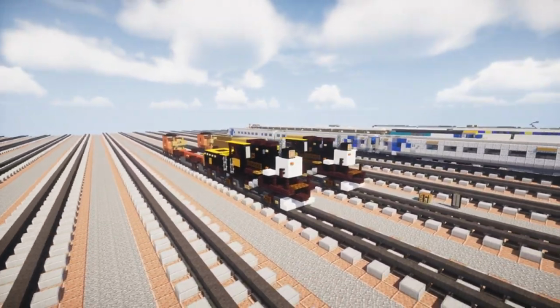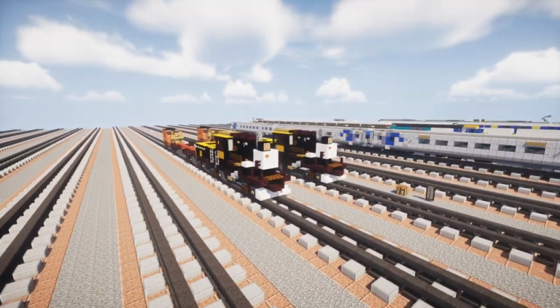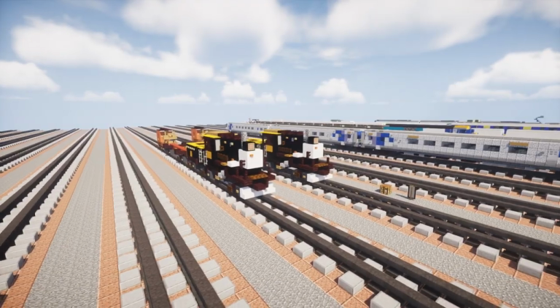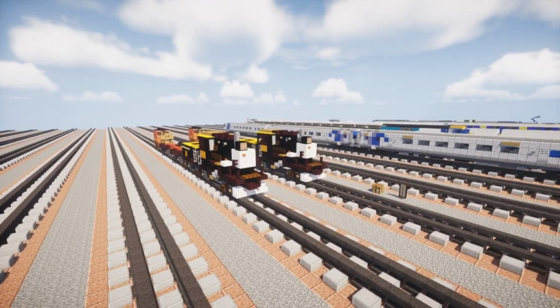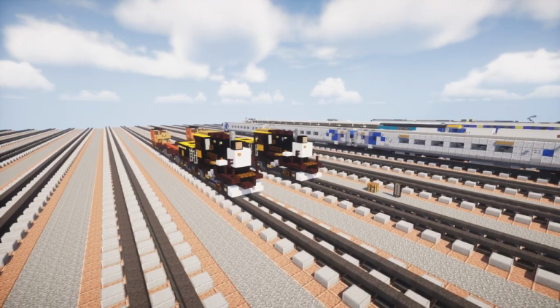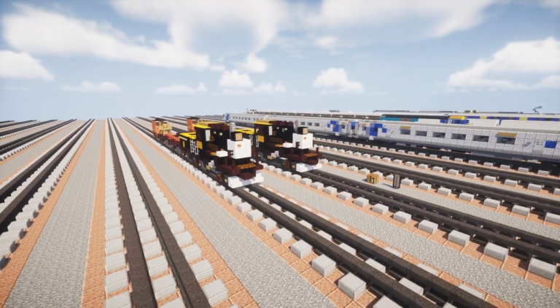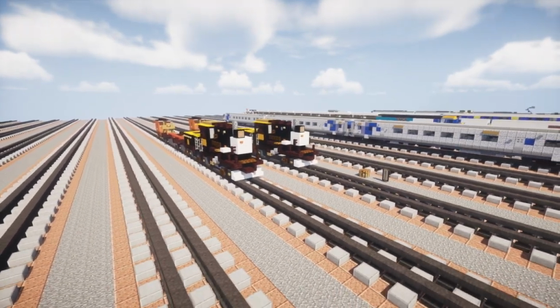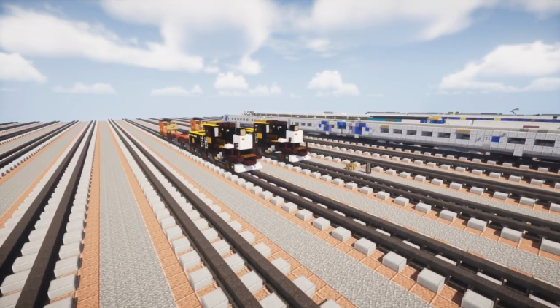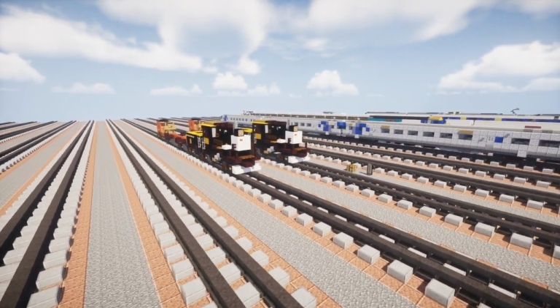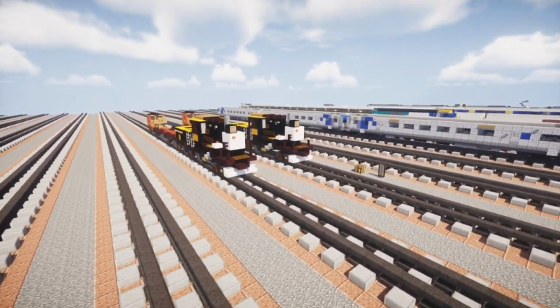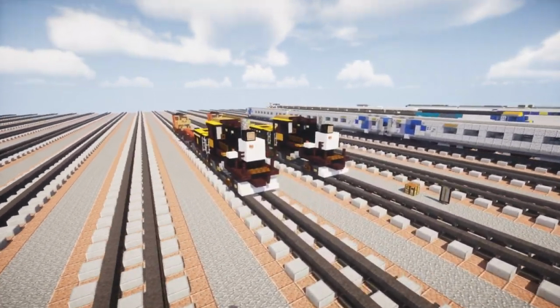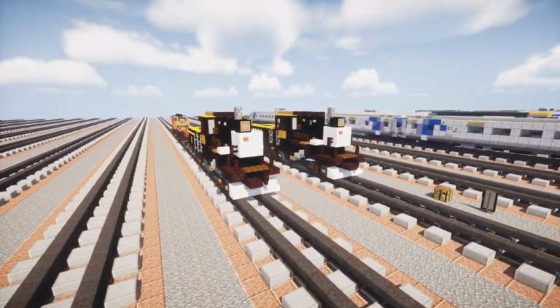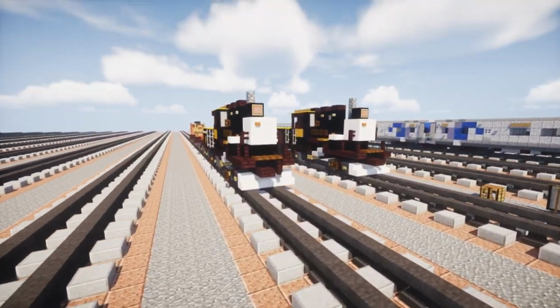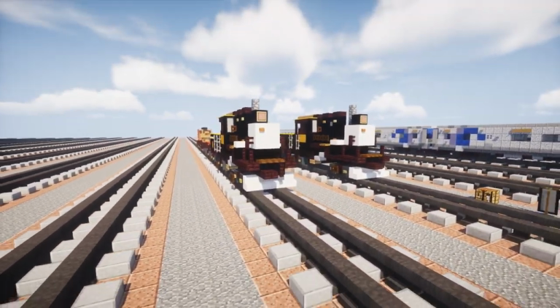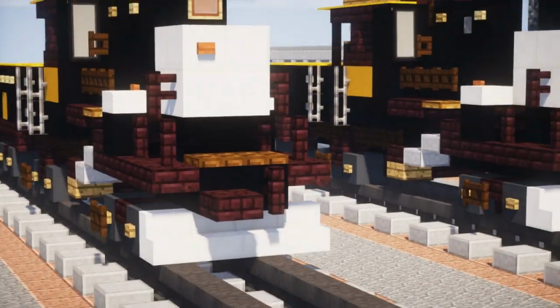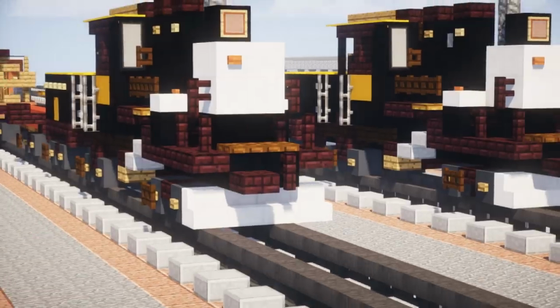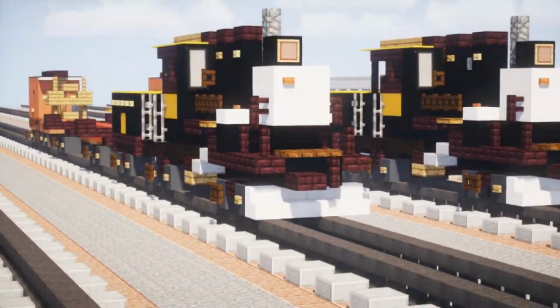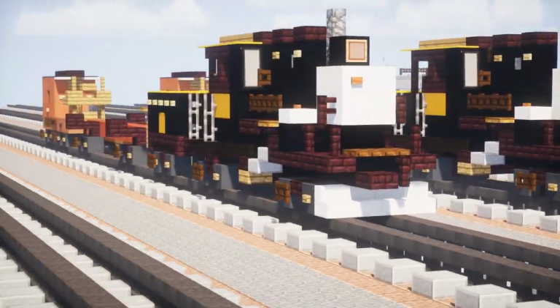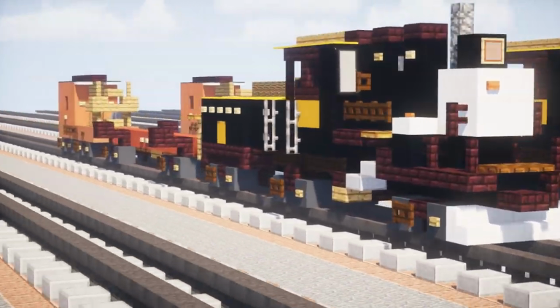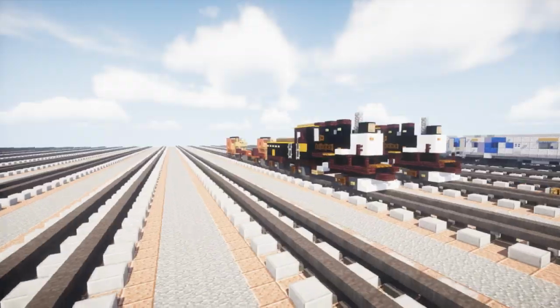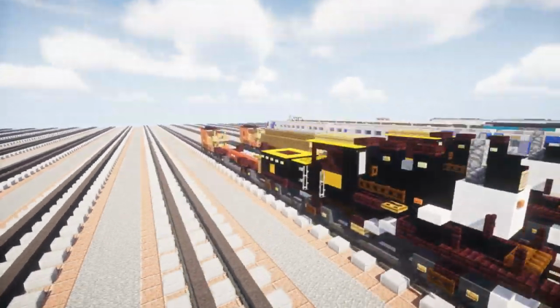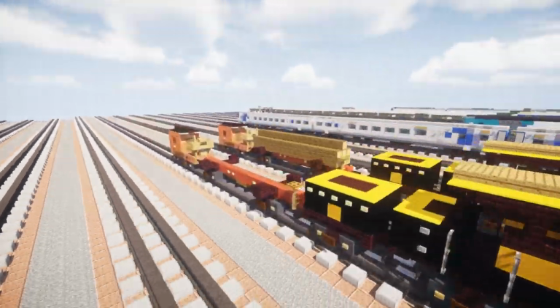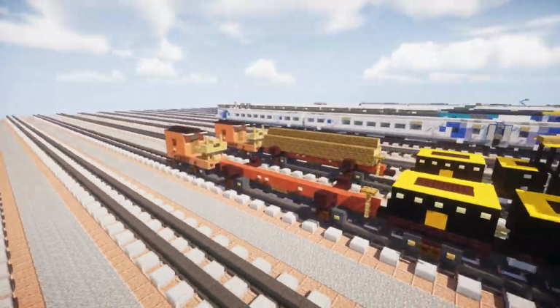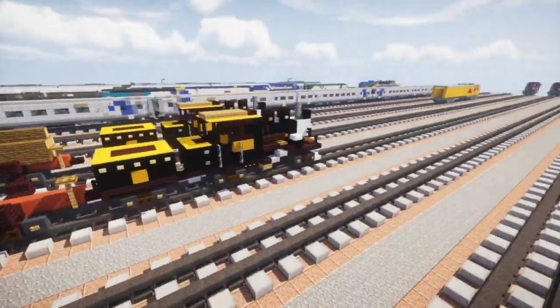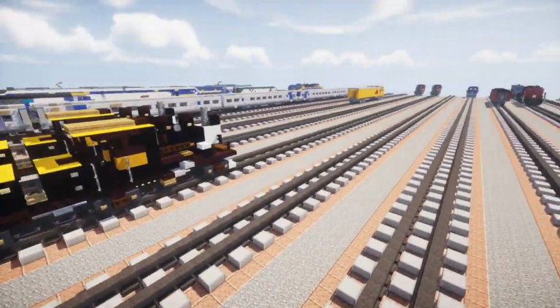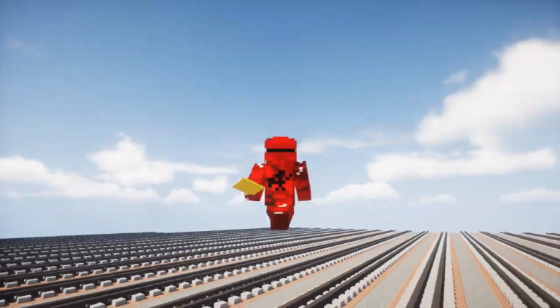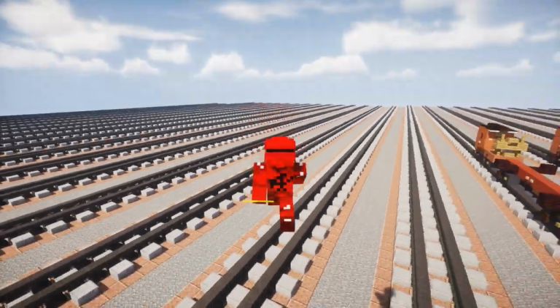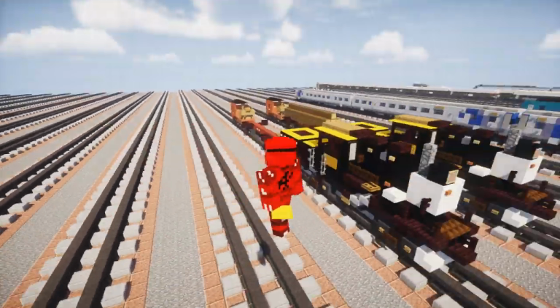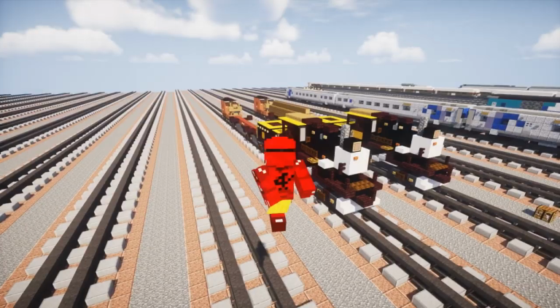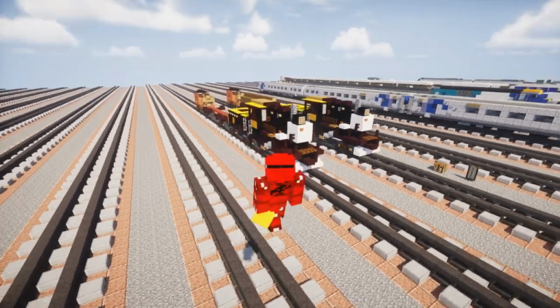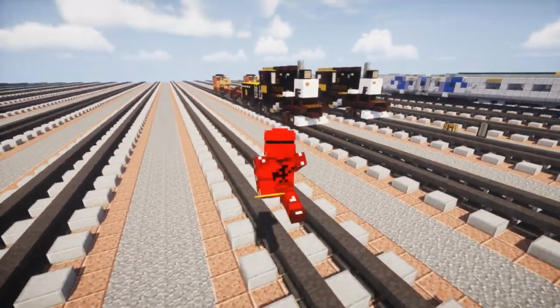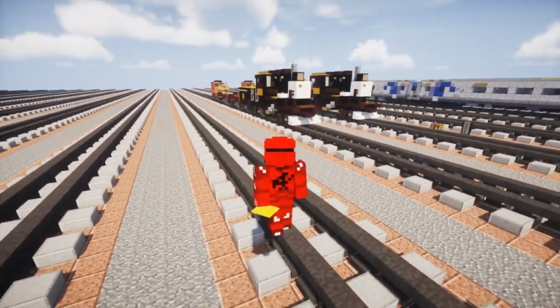That's it for the Class C Climax of Sunkist Fruit Grower Supply Company Number Three, along with the logging cars and caboose. Thanks to the person who commissioned this build for supporting the channel.